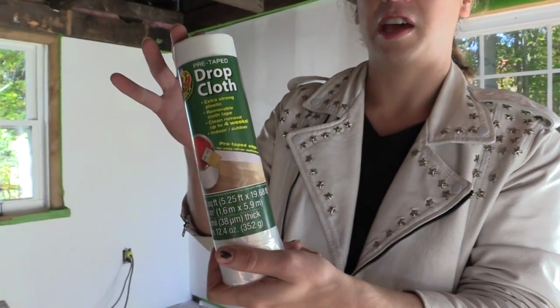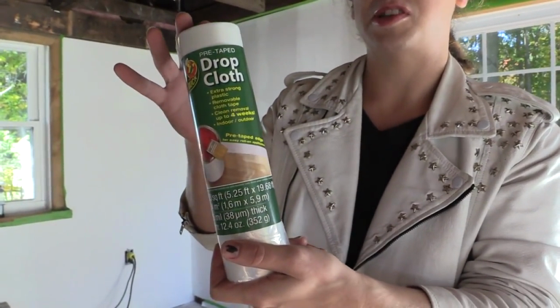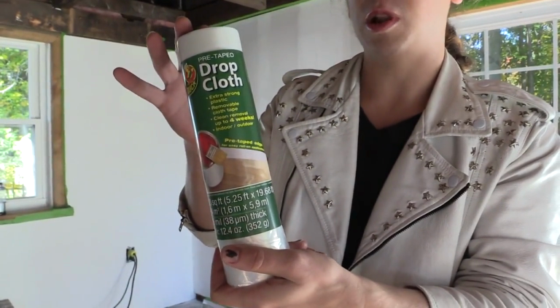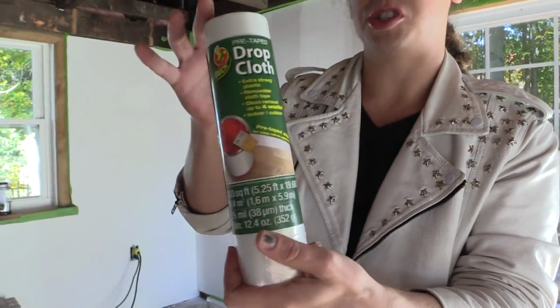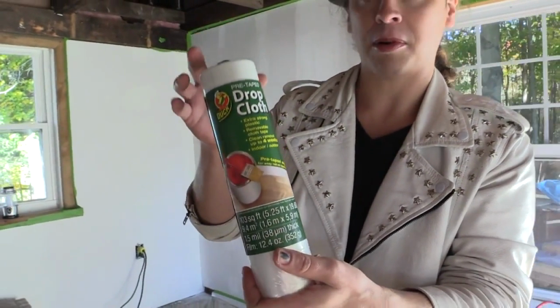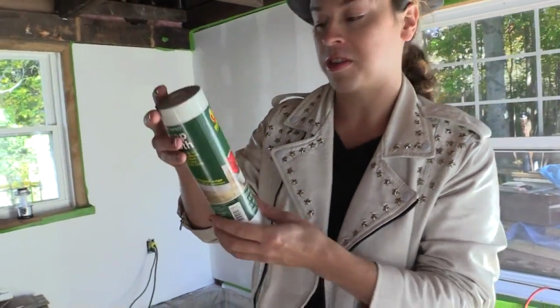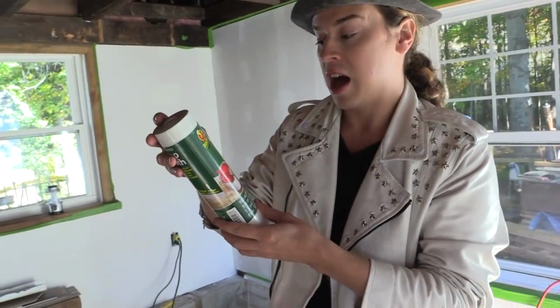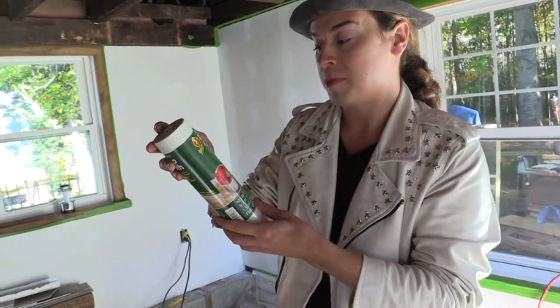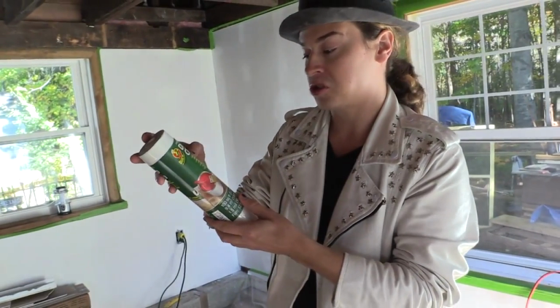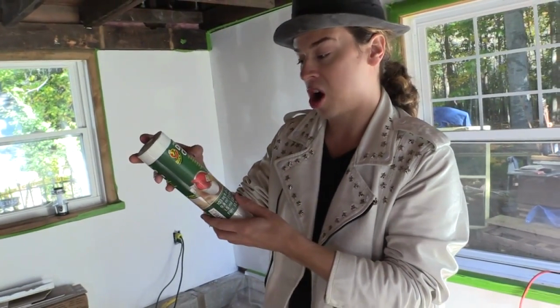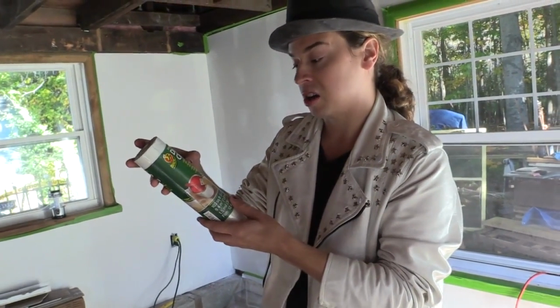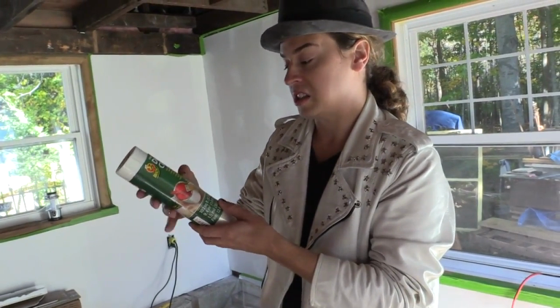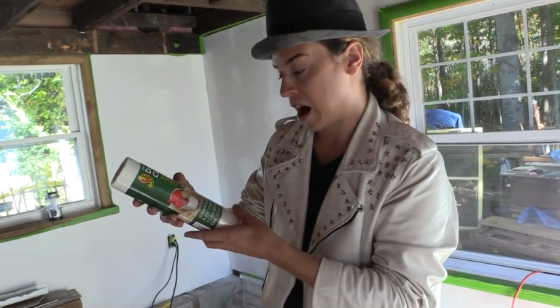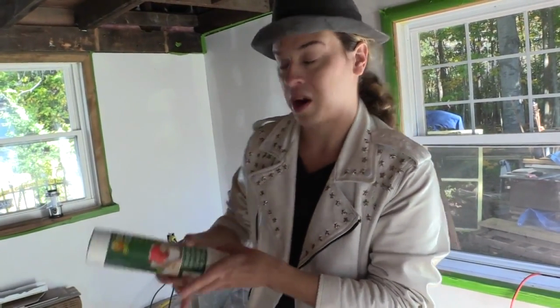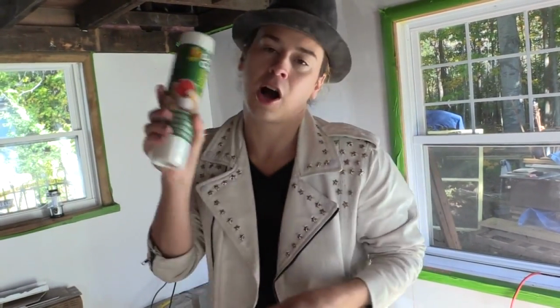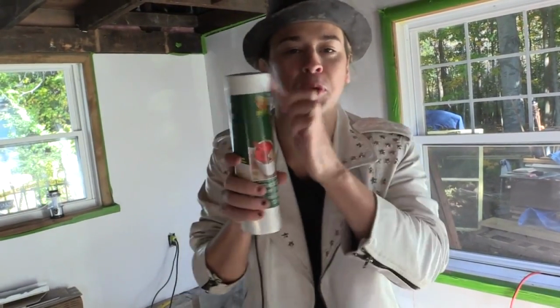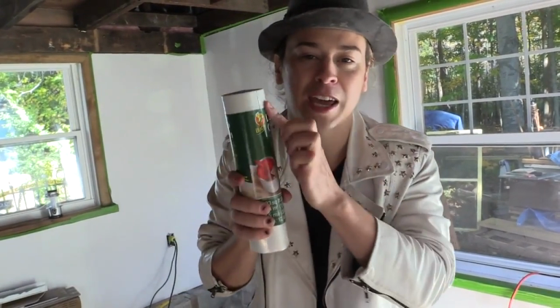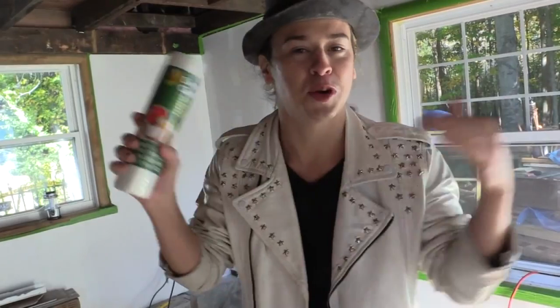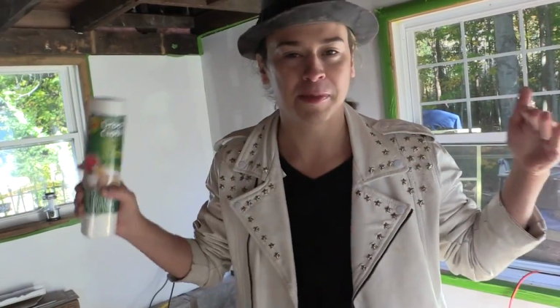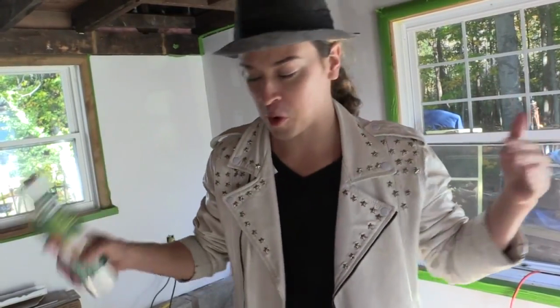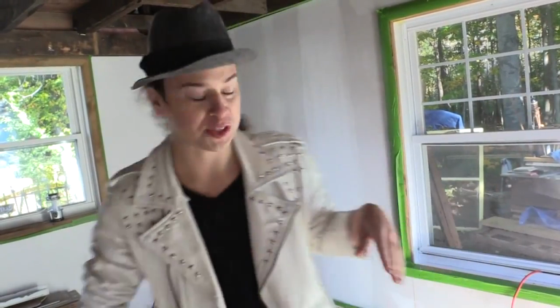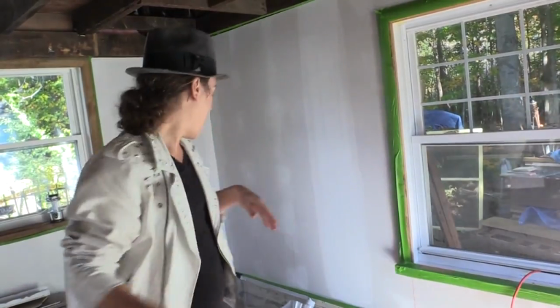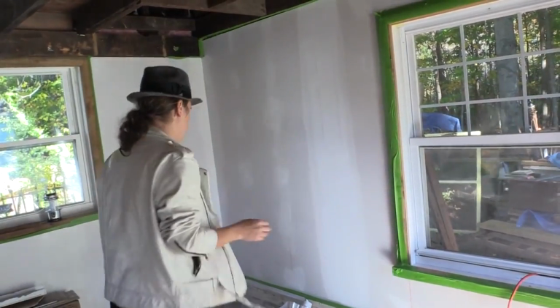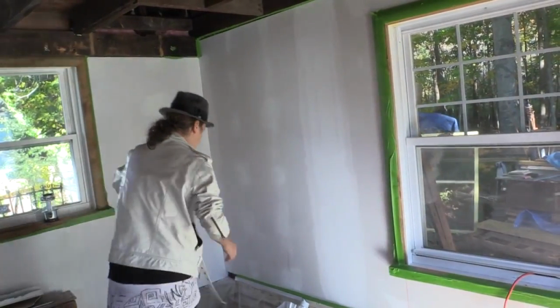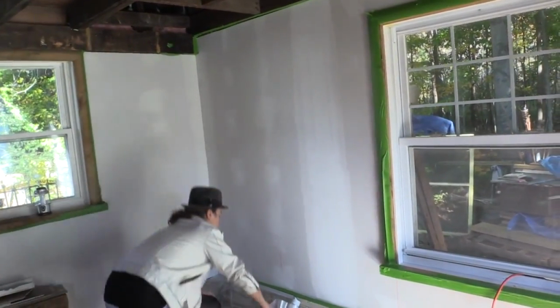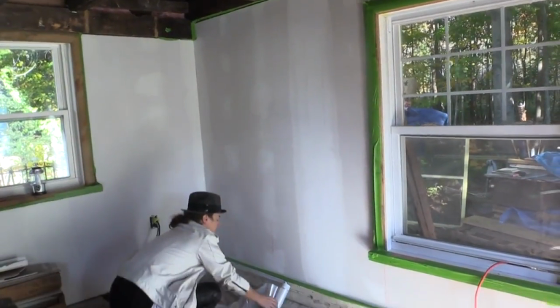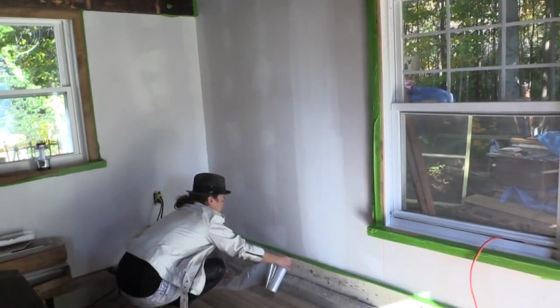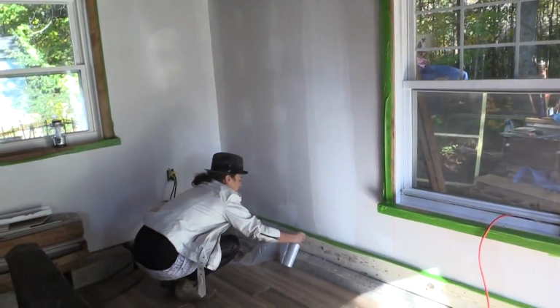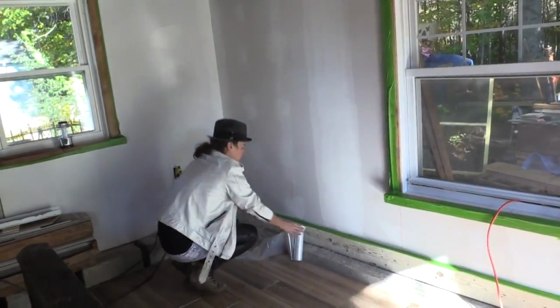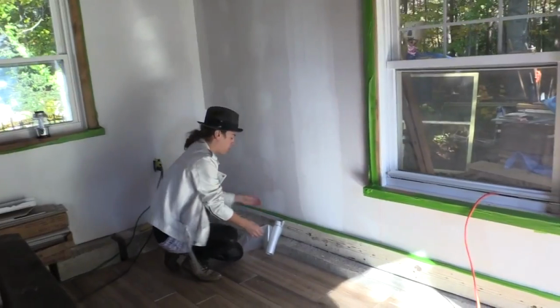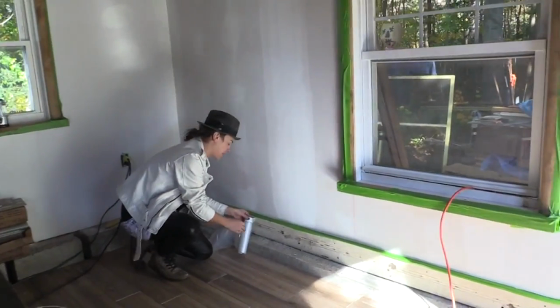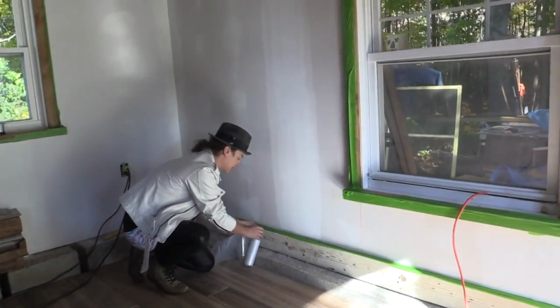What's so cool about this drop cloth is it's extra strong, it's indoor-outdoor, it comes pre-taped, so it tapes it for you. I started to put some here, but look — you just unroll it, it comes like this.